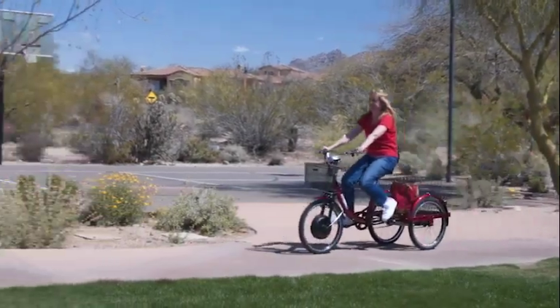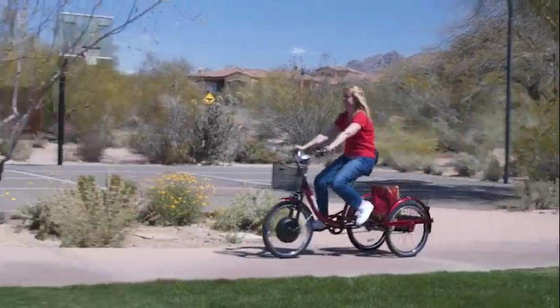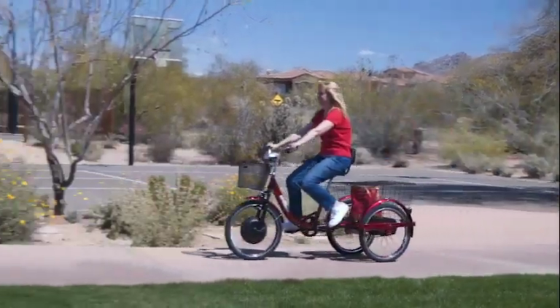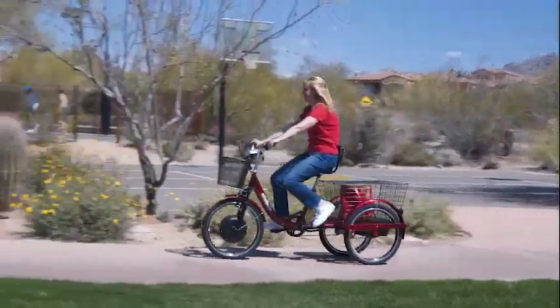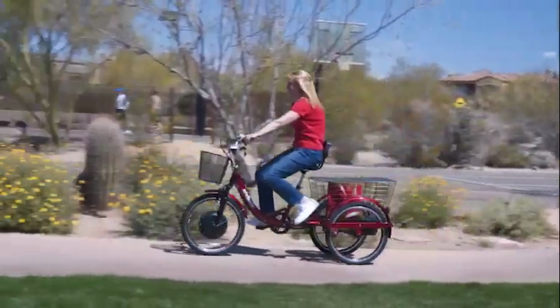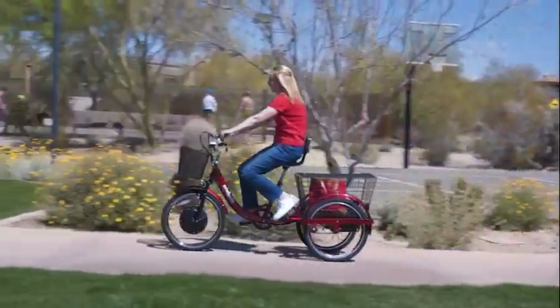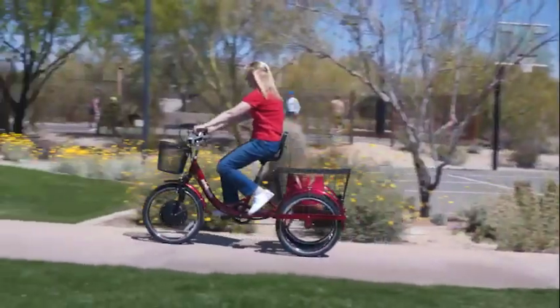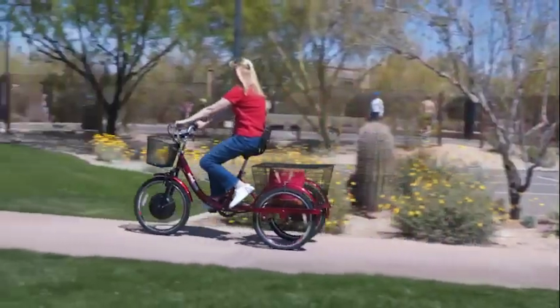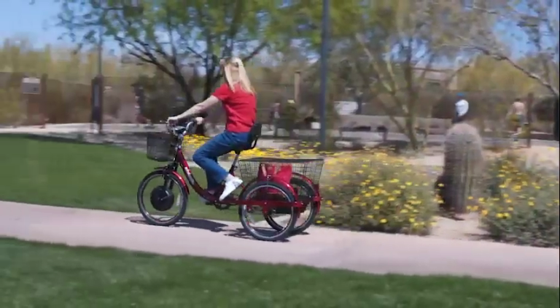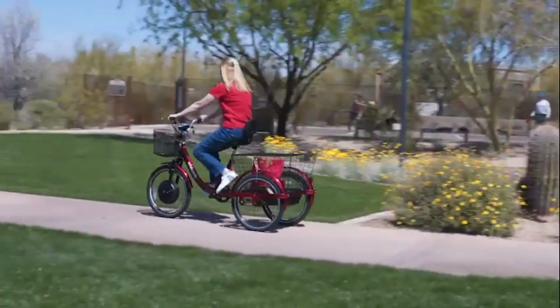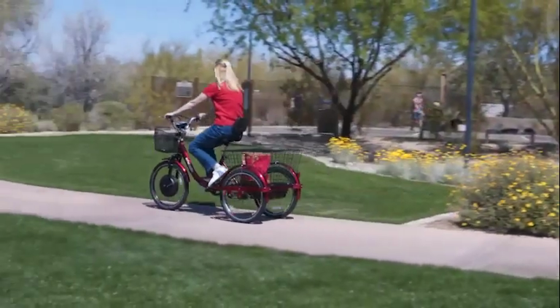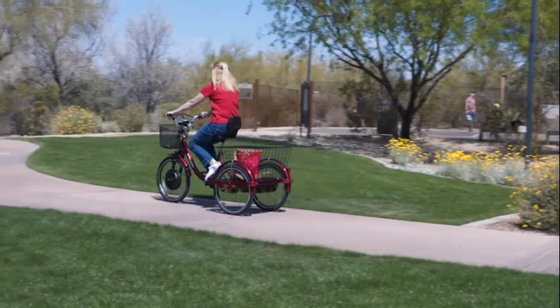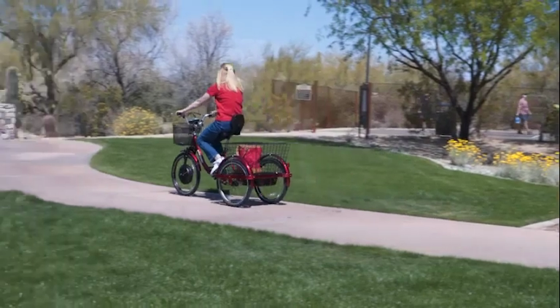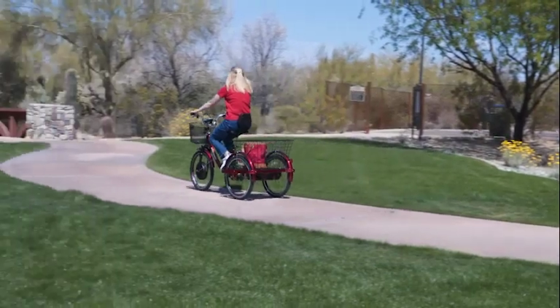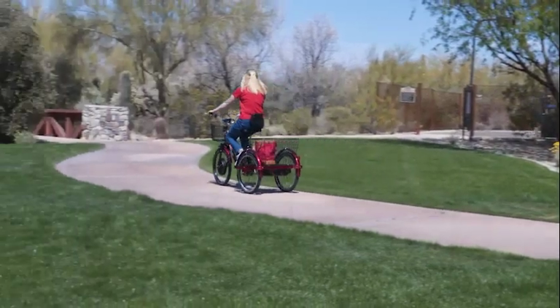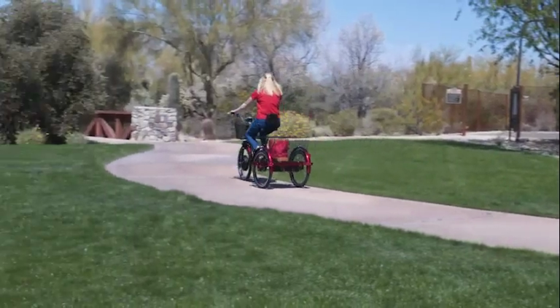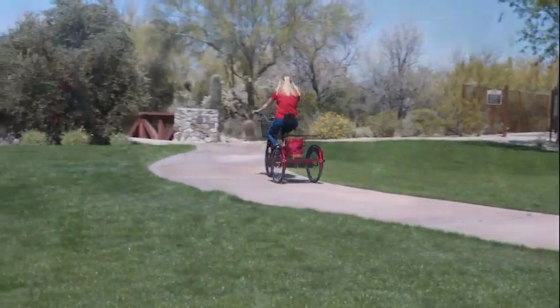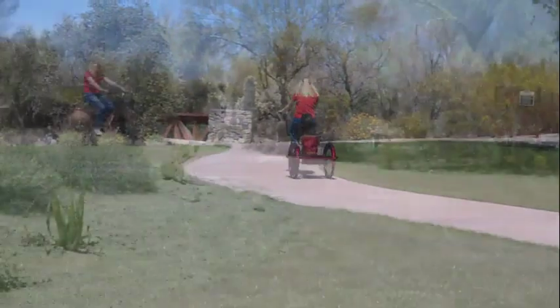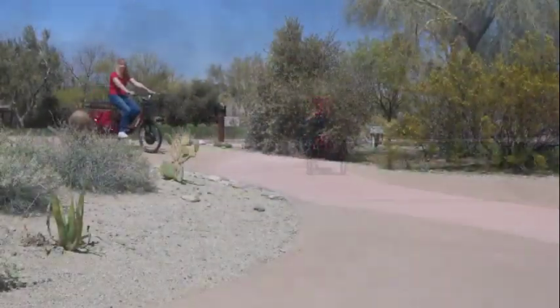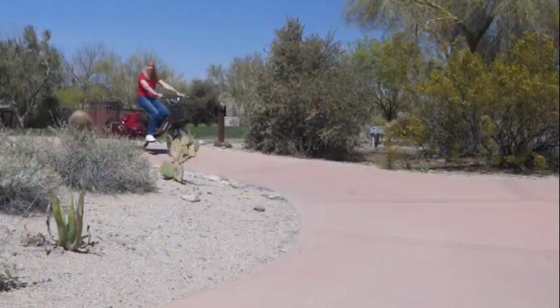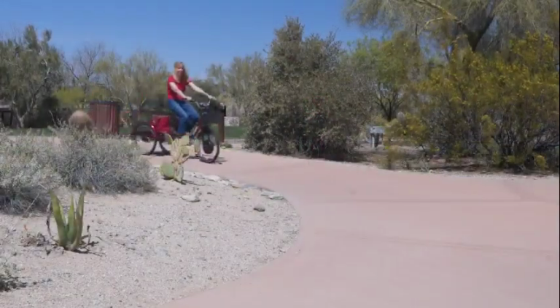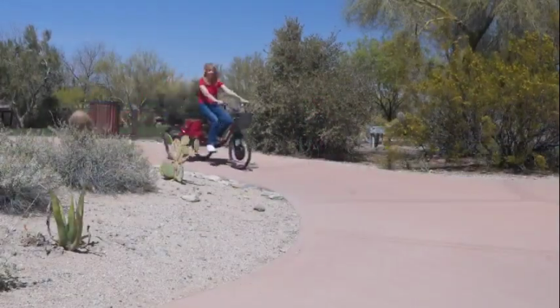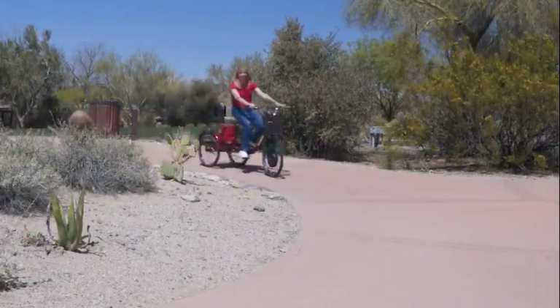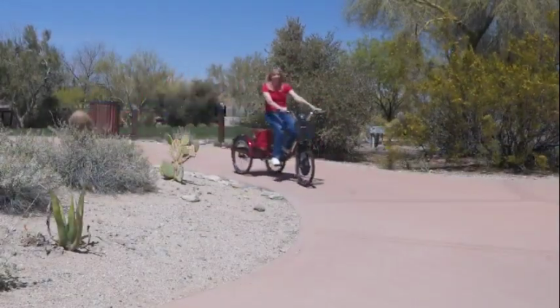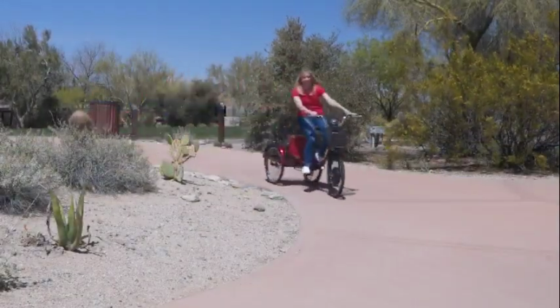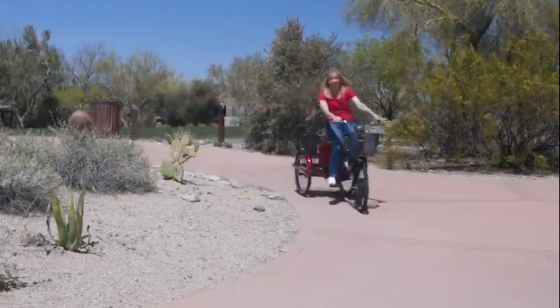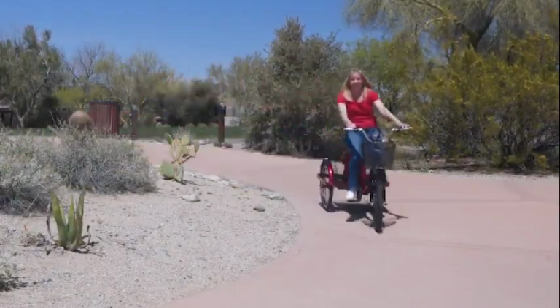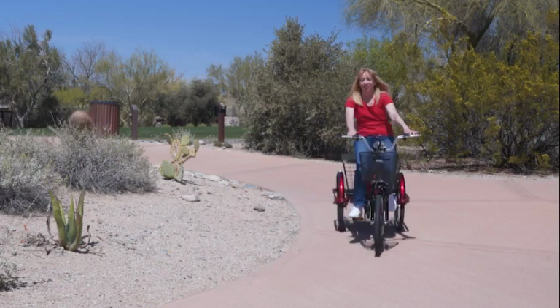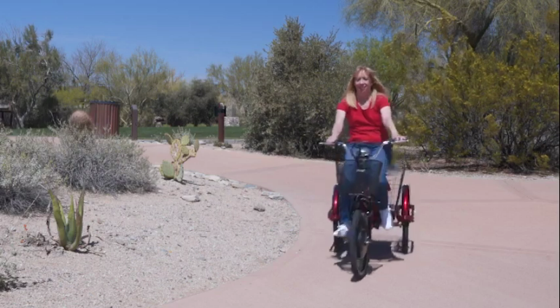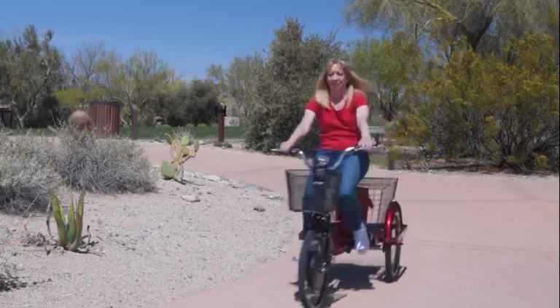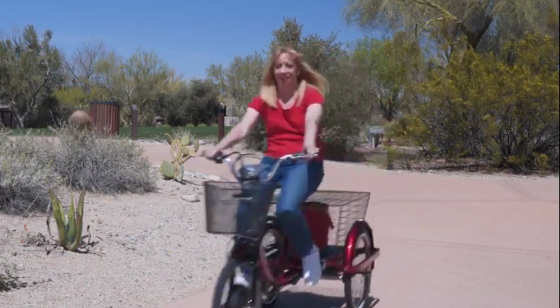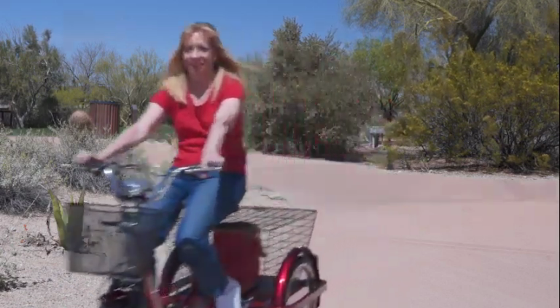The new E-Wheels EW-29 electric trike is the perfect way to get around town when you want to get in a little exercise, a lot of exercise, or none at all.